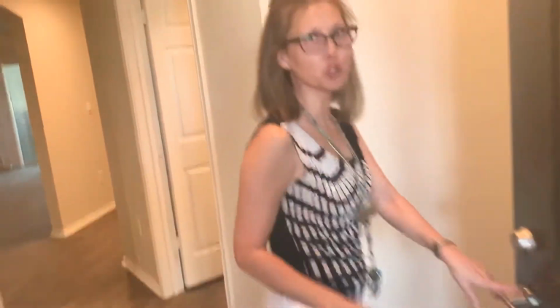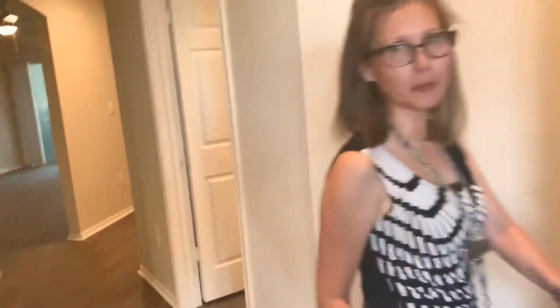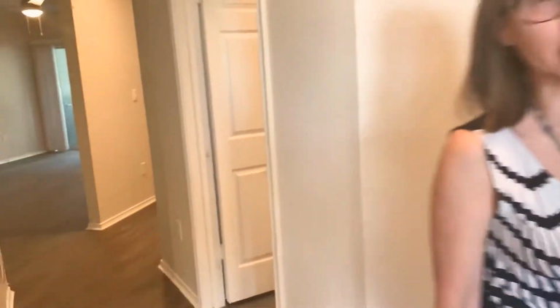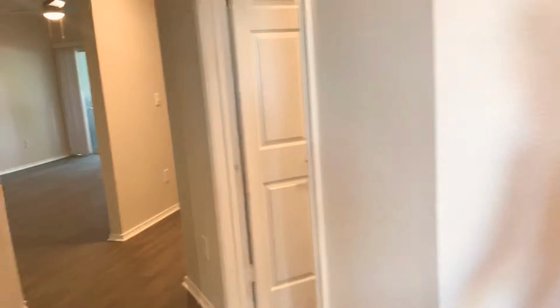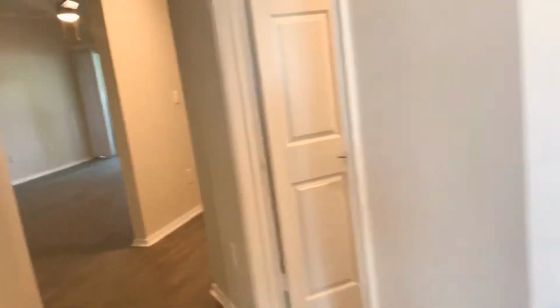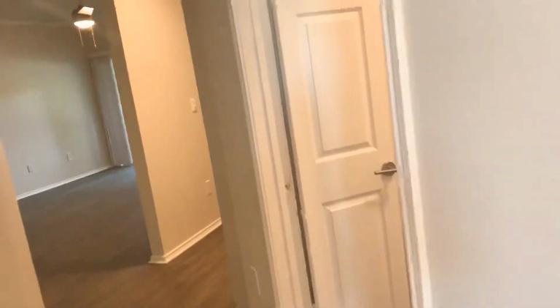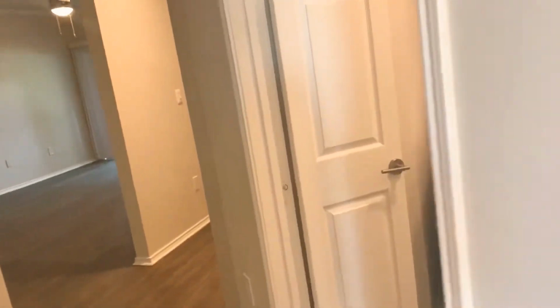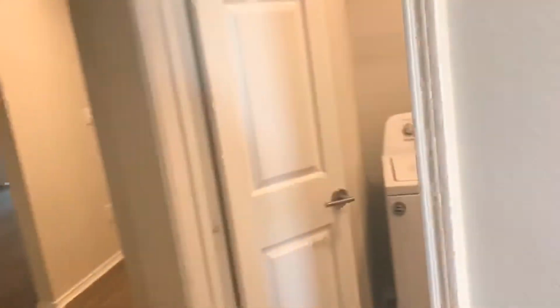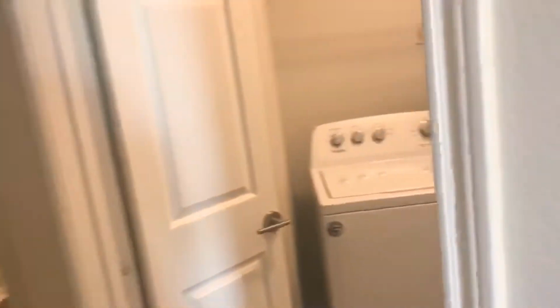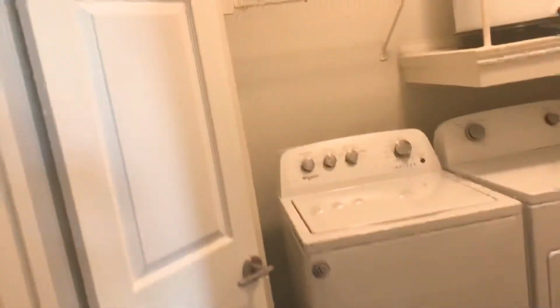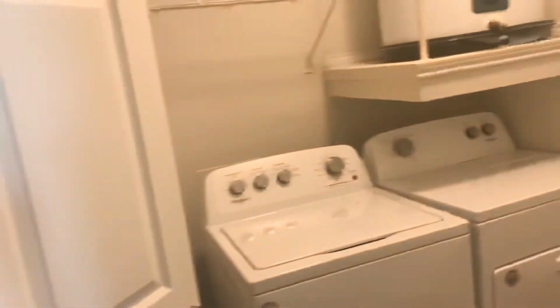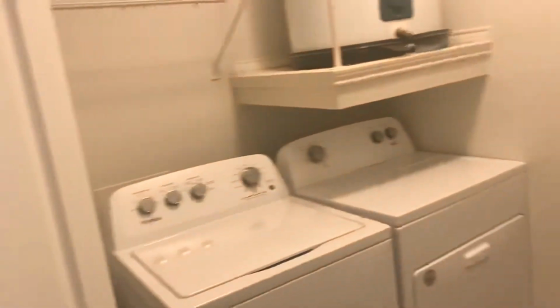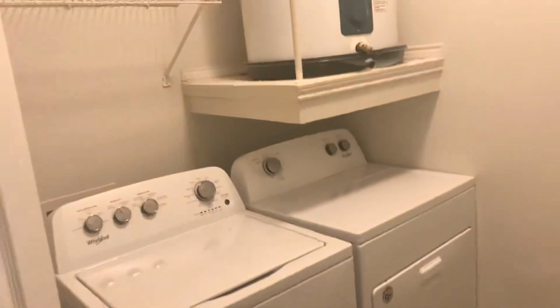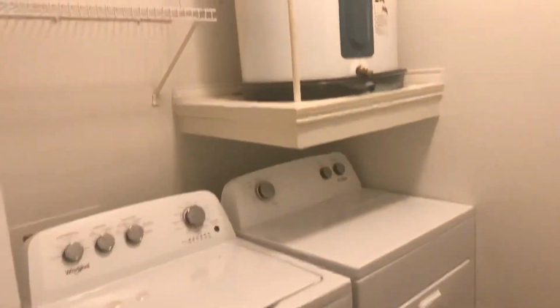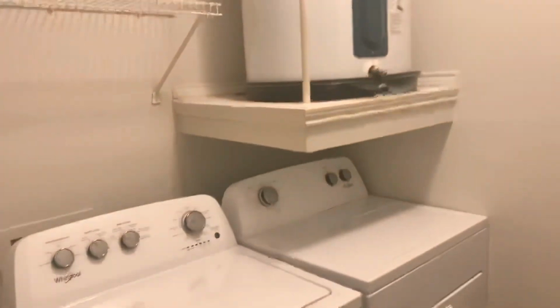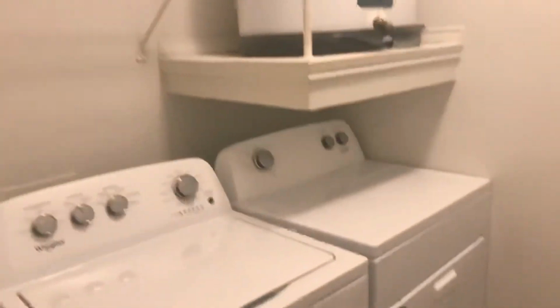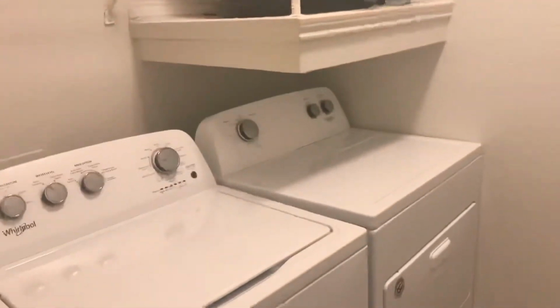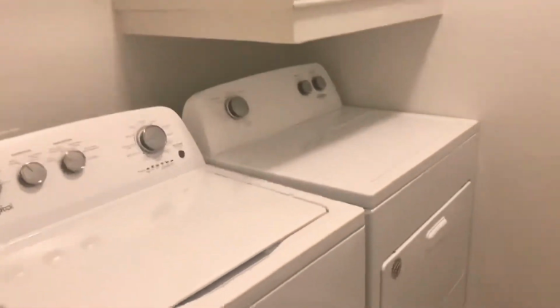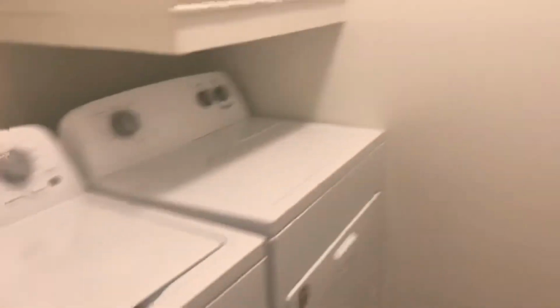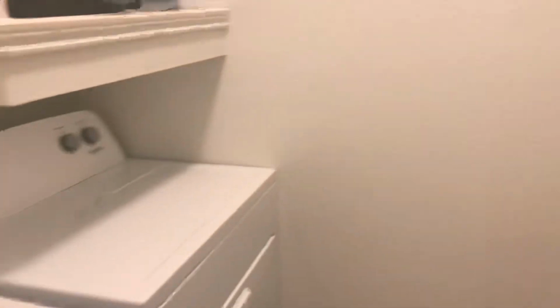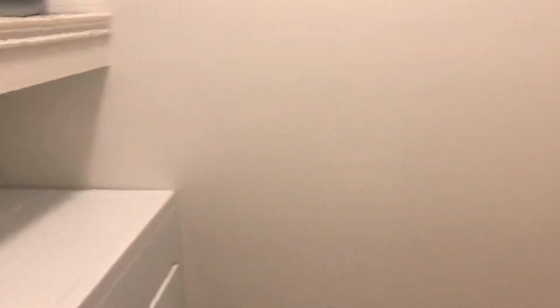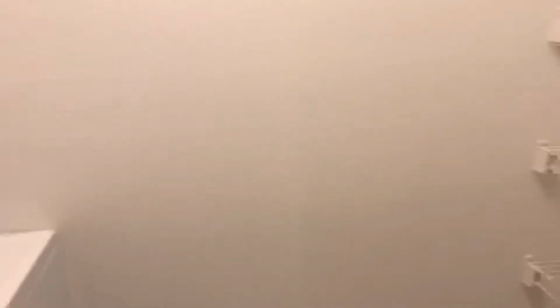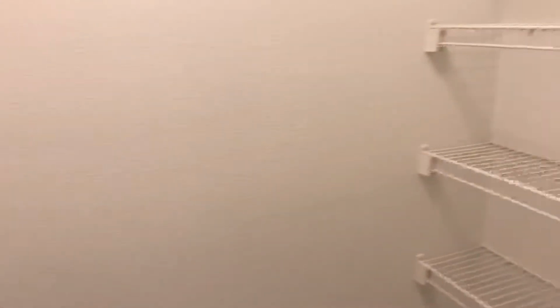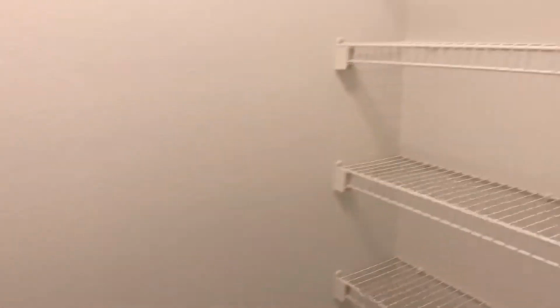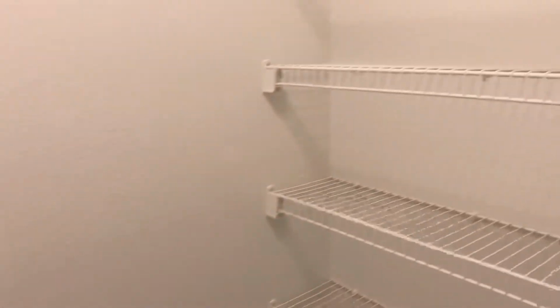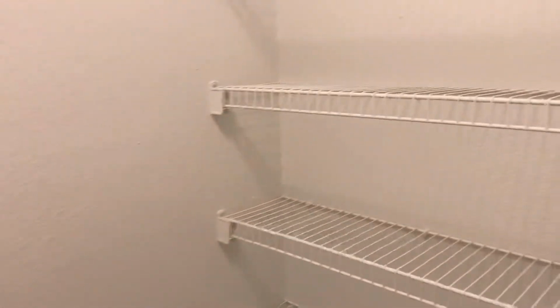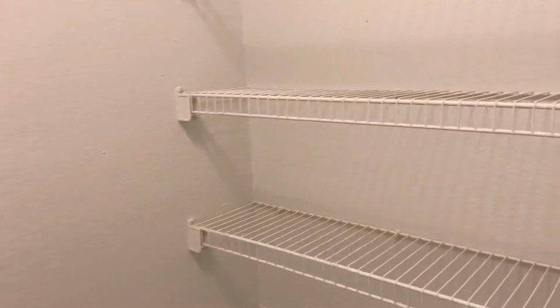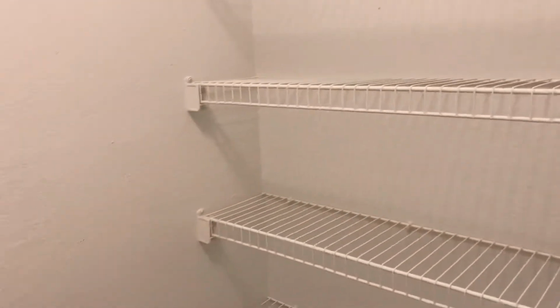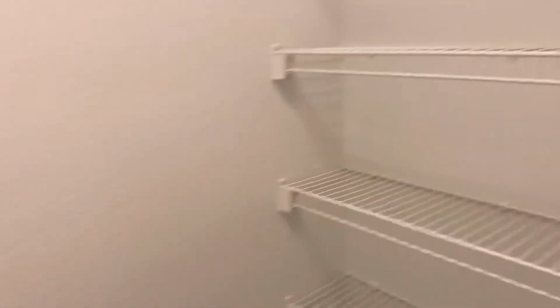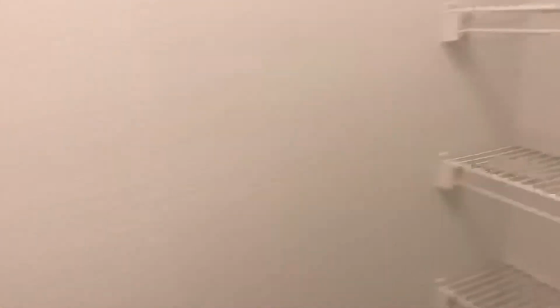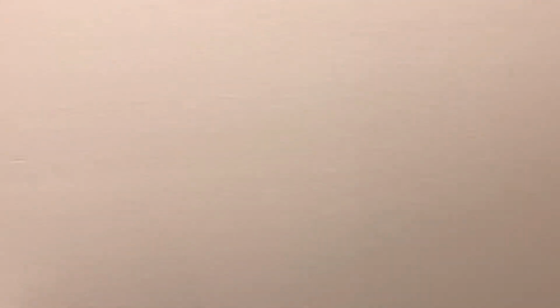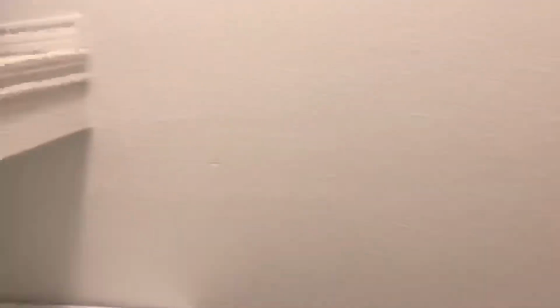As you come in here, to your right, you do have the laundry room with full-size washer and dryer, as well as some additional storage space.